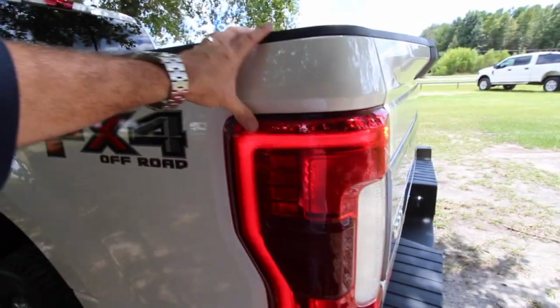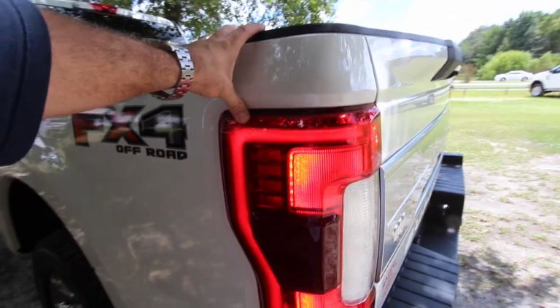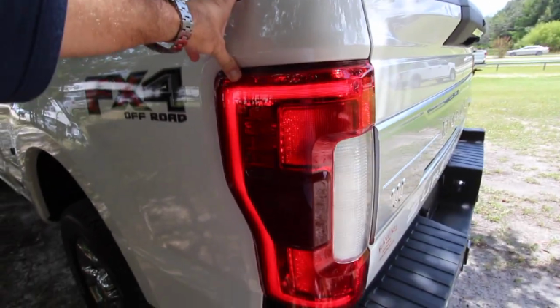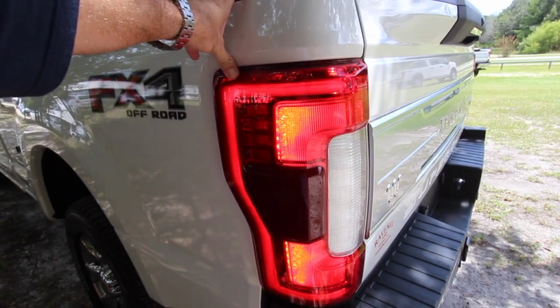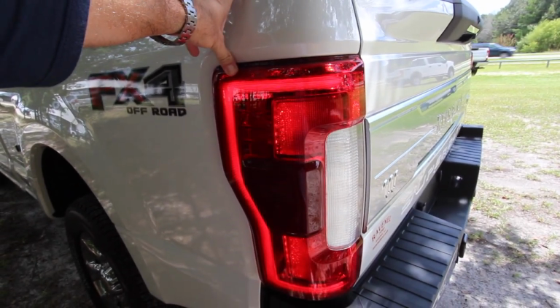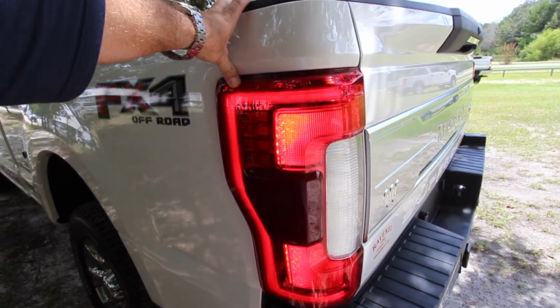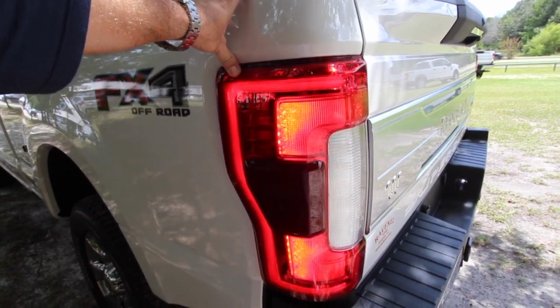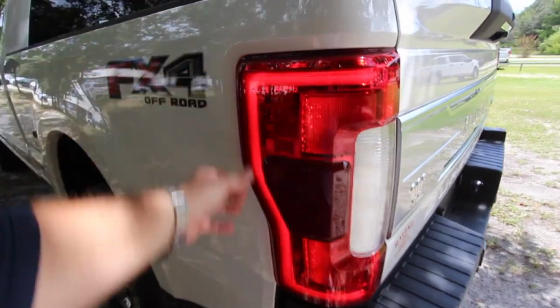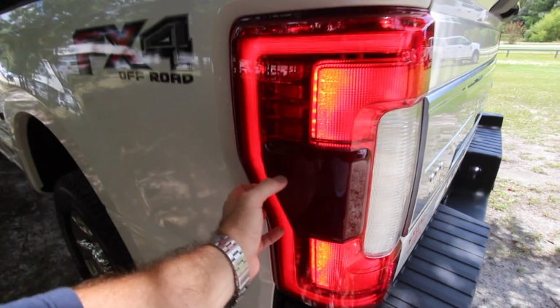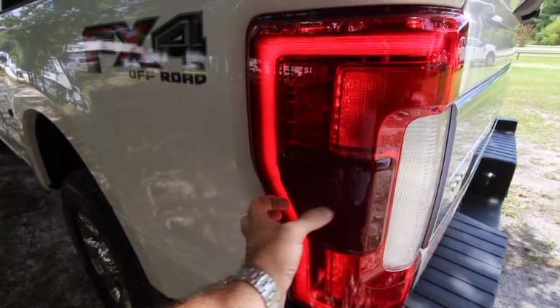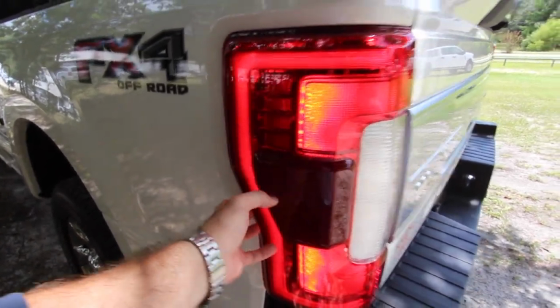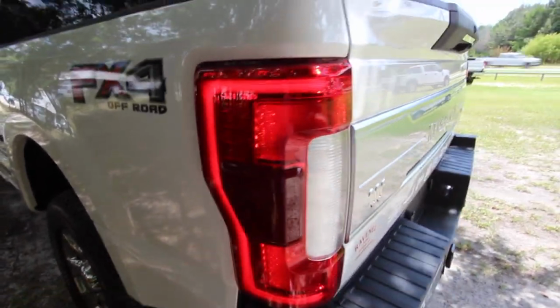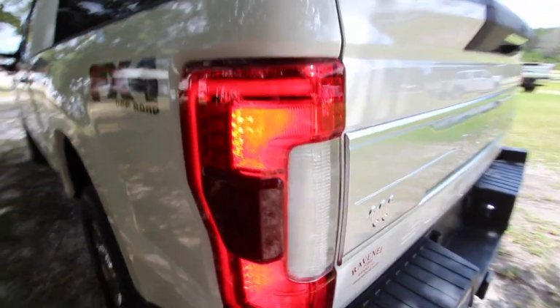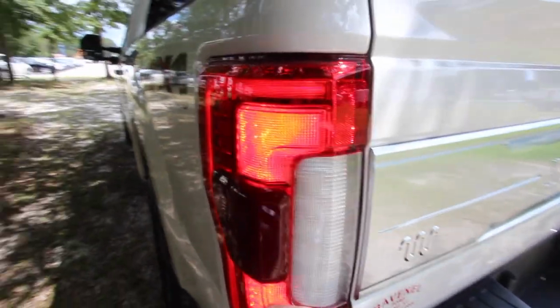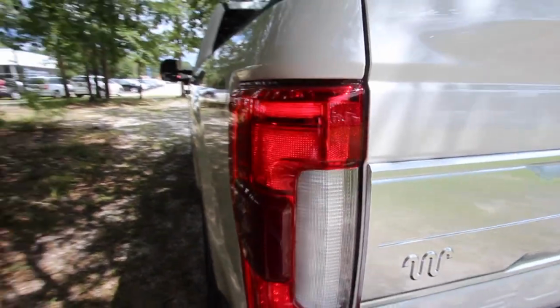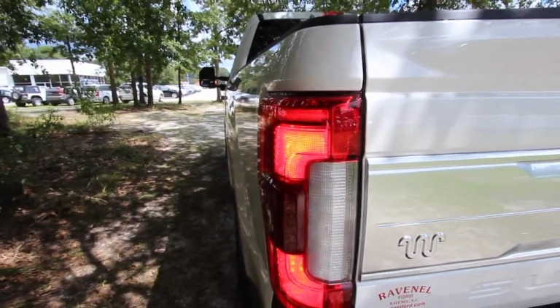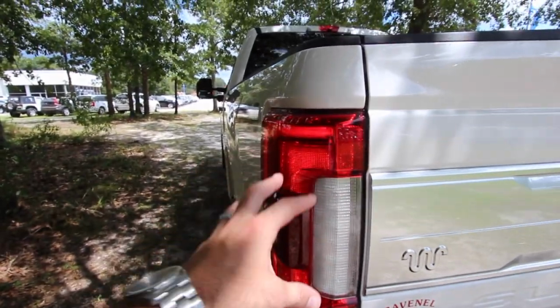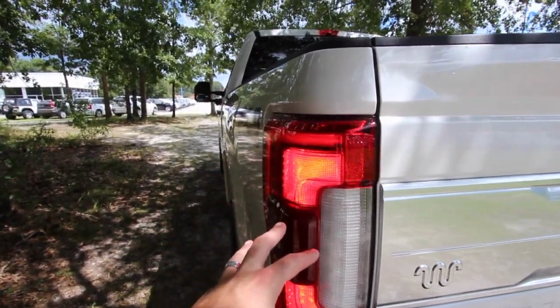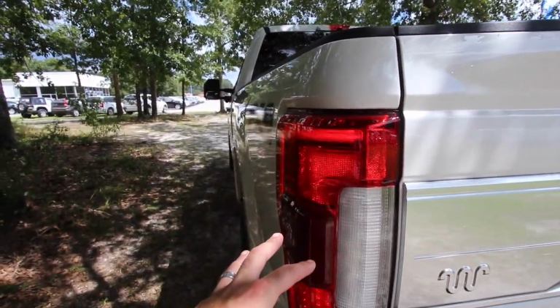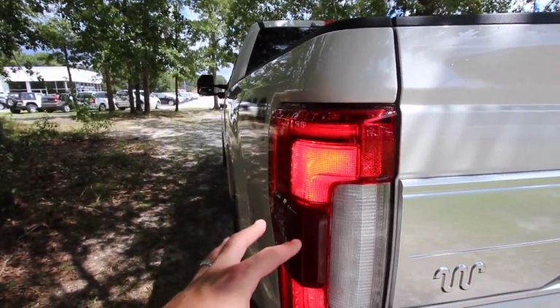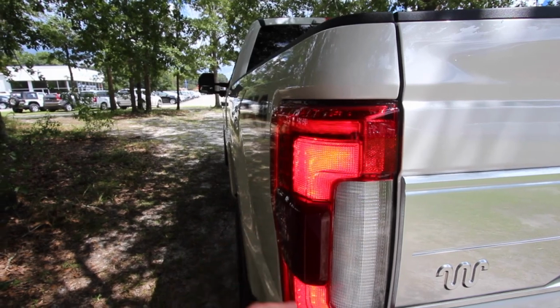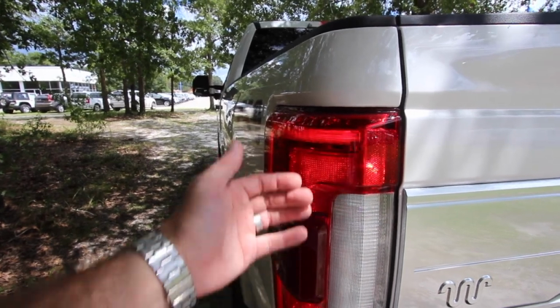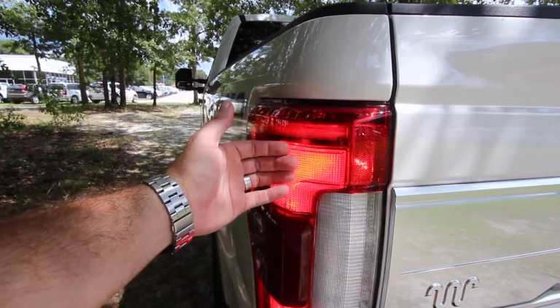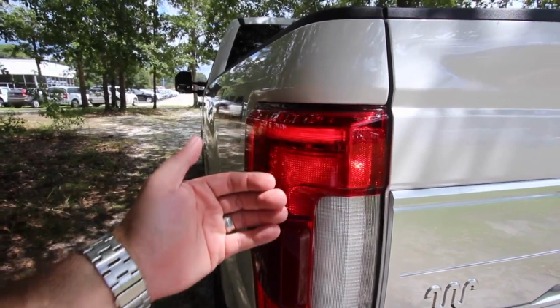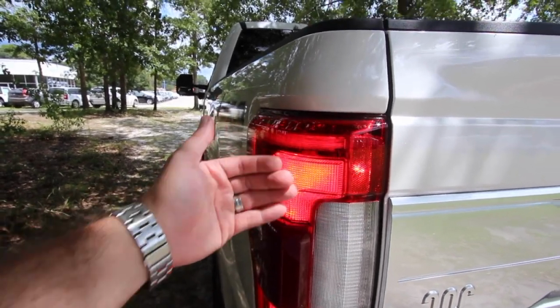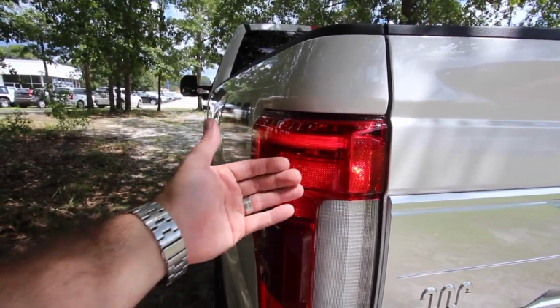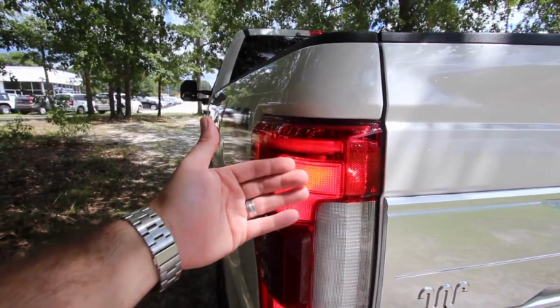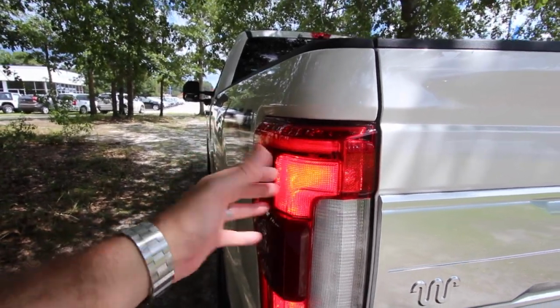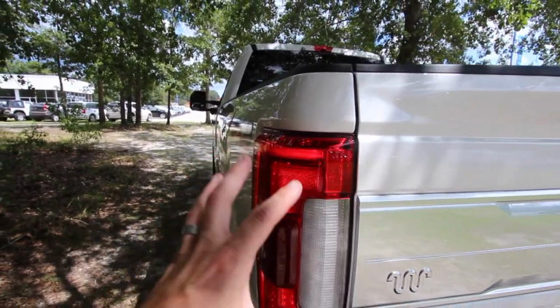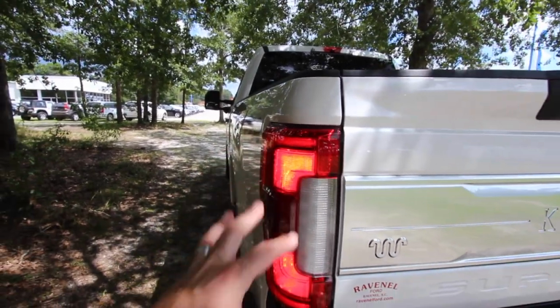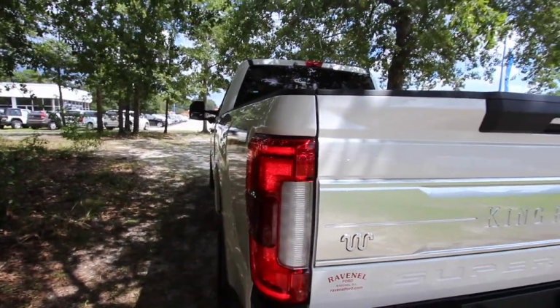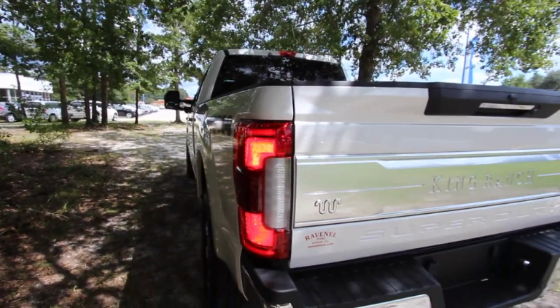The tail lights are all LED as well, and the blind spot radar system is built into that tail light. You can tell they're LED because there is no fade in or fade out — that's an all-LED tail light.